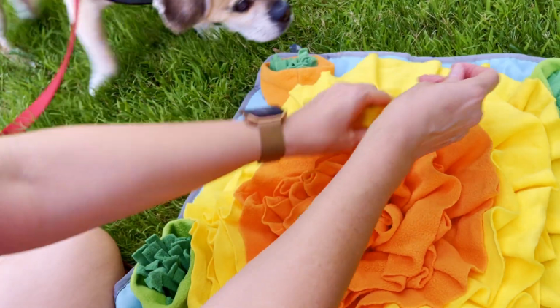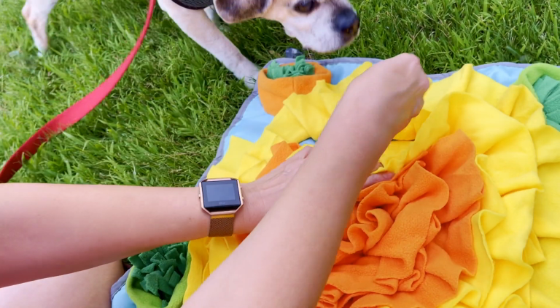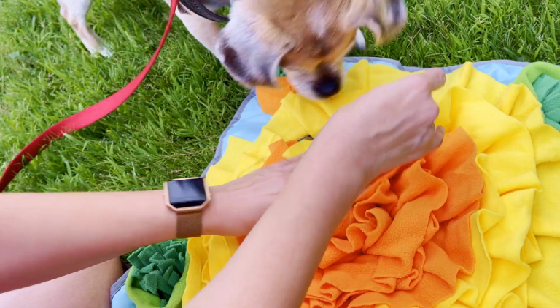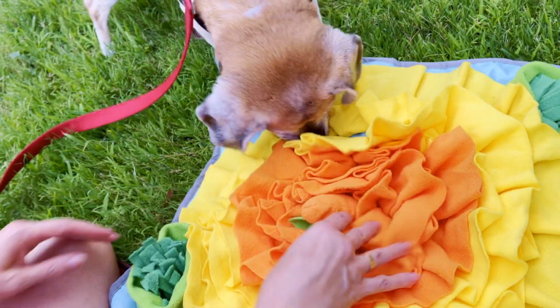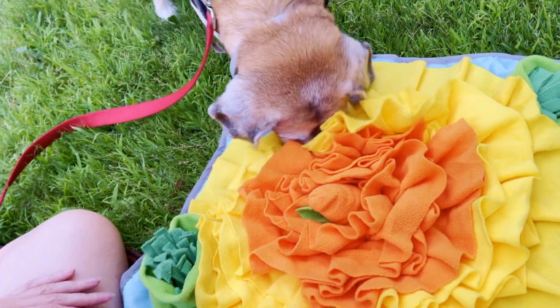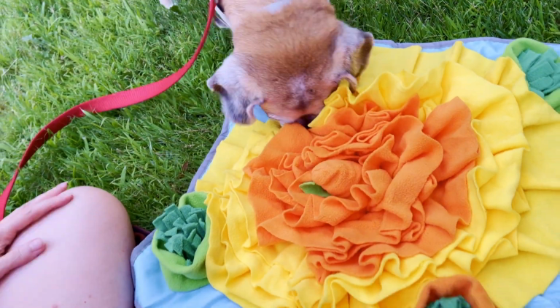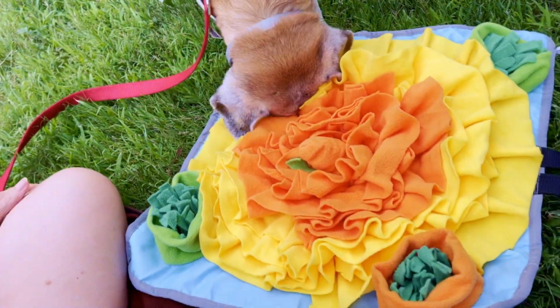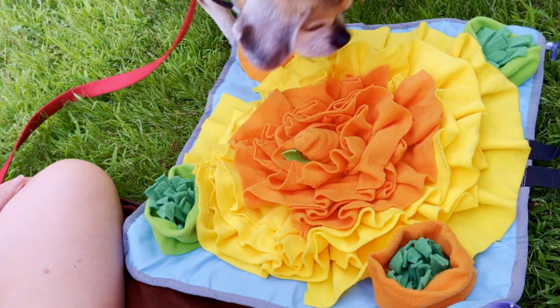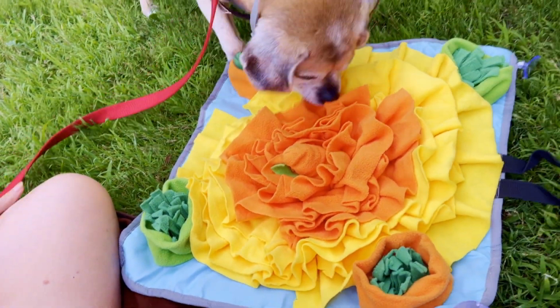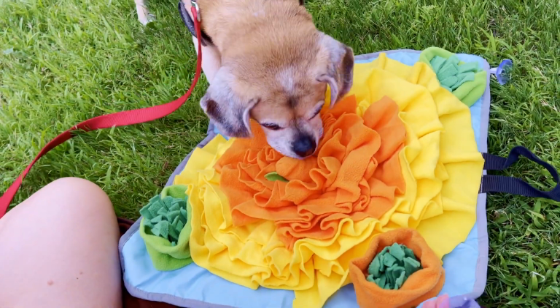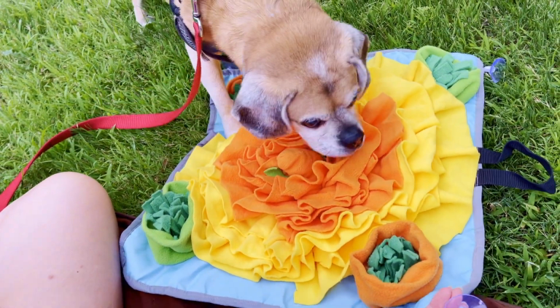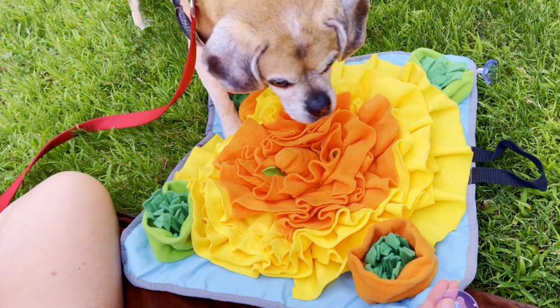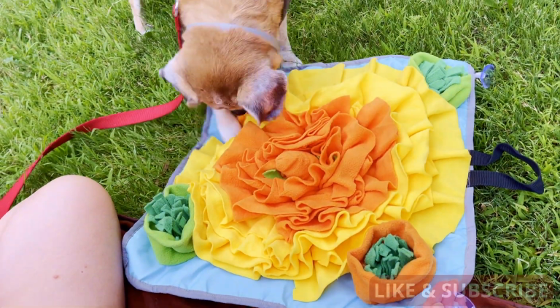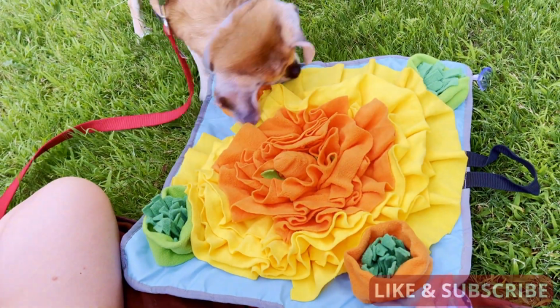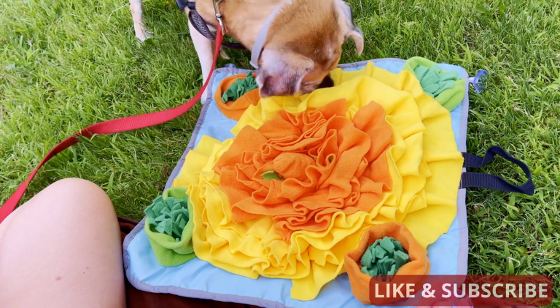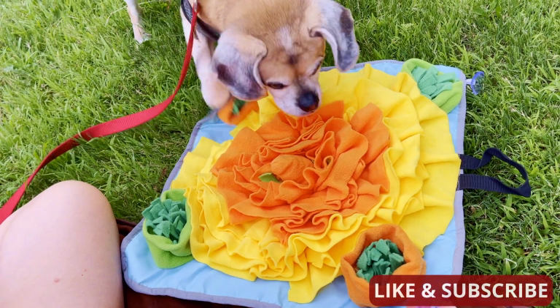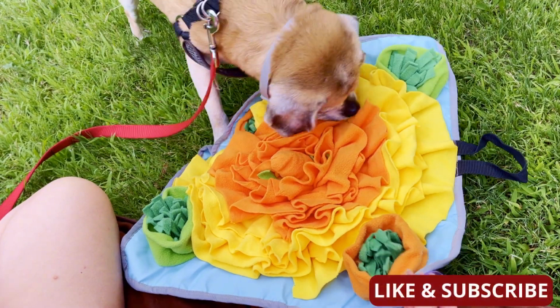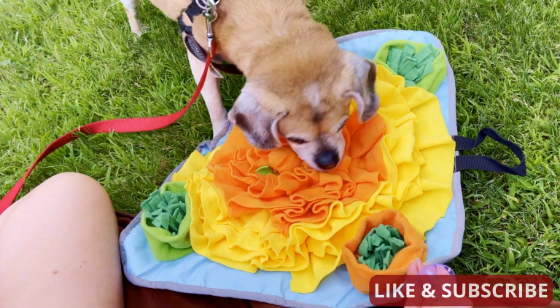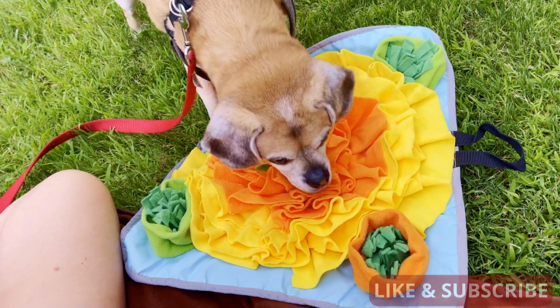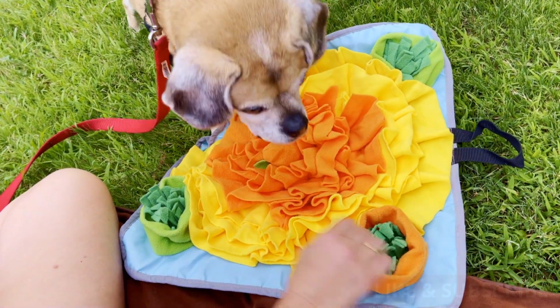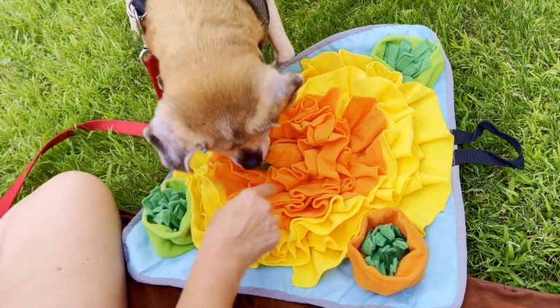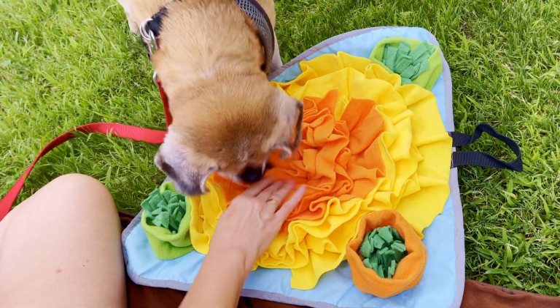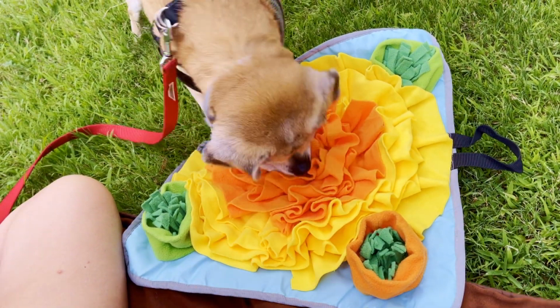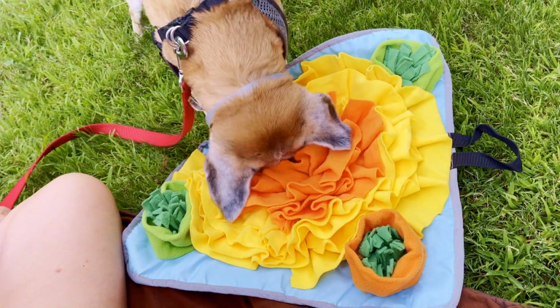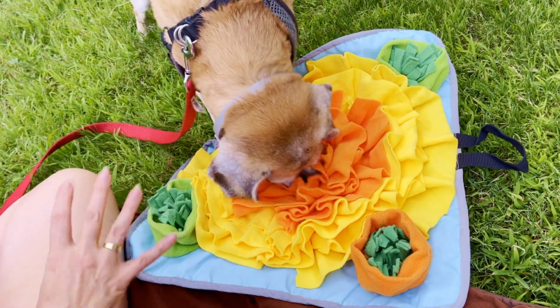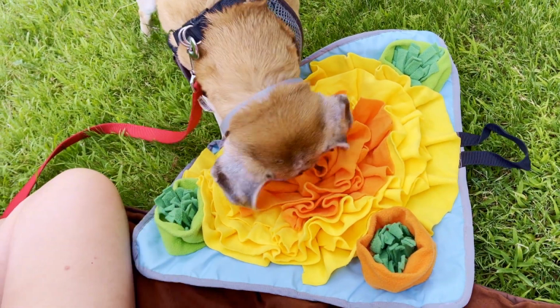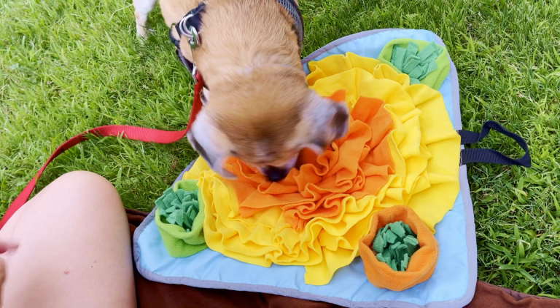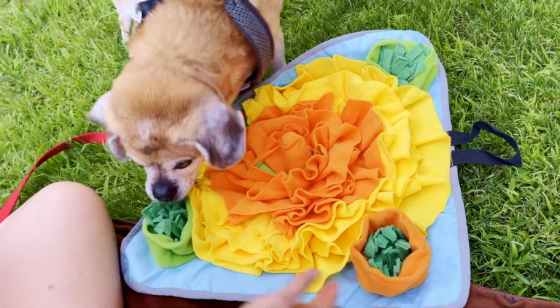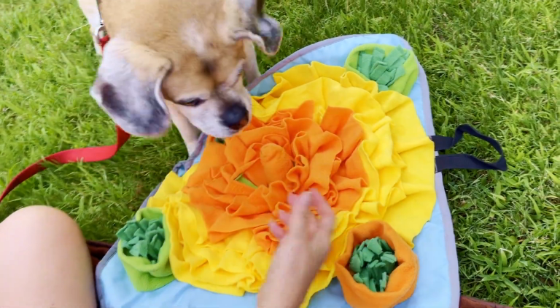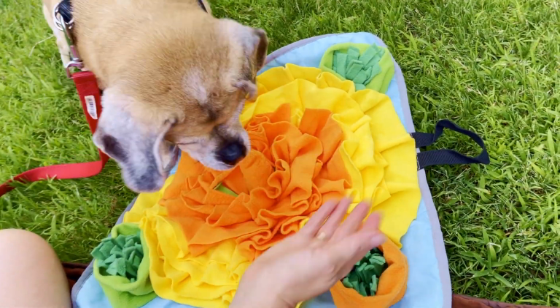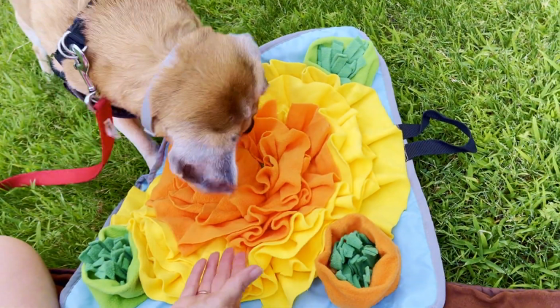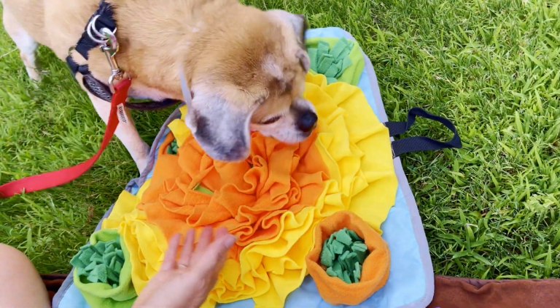Let's tuck some food and some bites into these ruffles and tell this guy he can go ahead and eat. You just place the kibble bites and he can play hide-and-go-seek now.